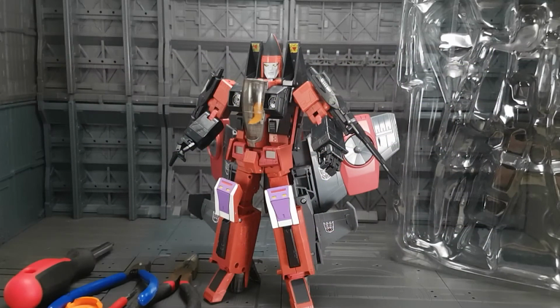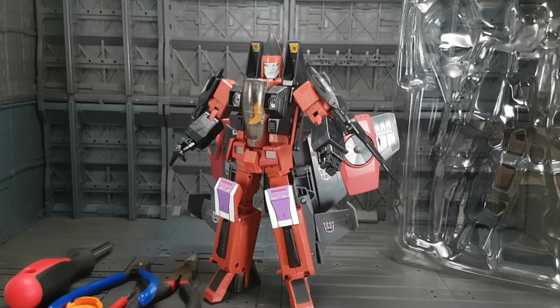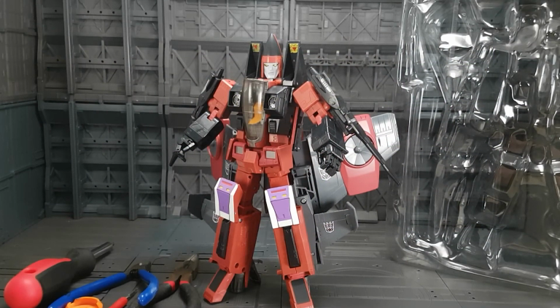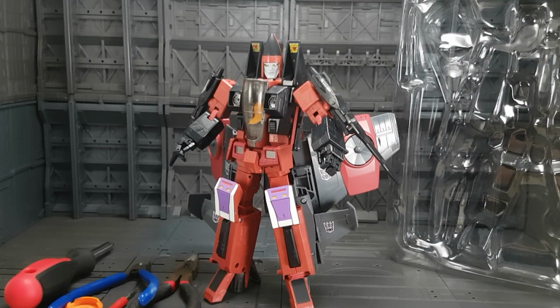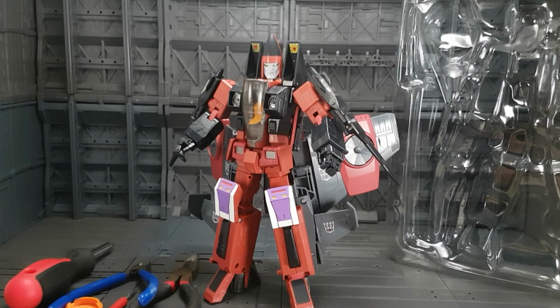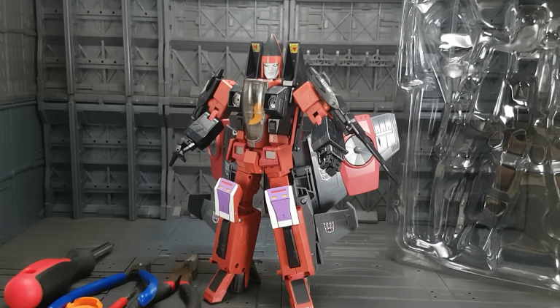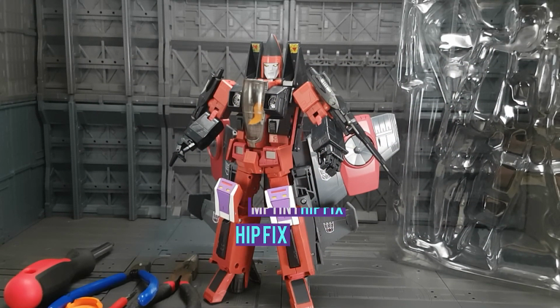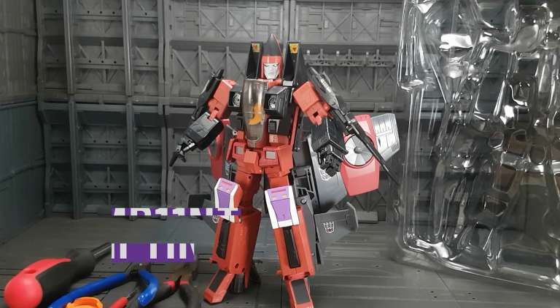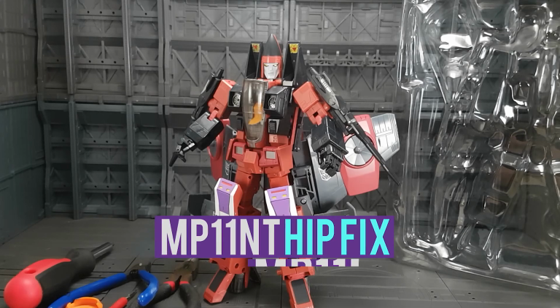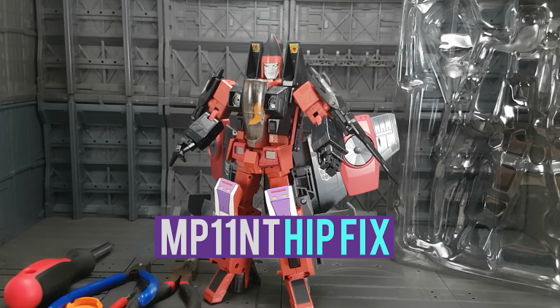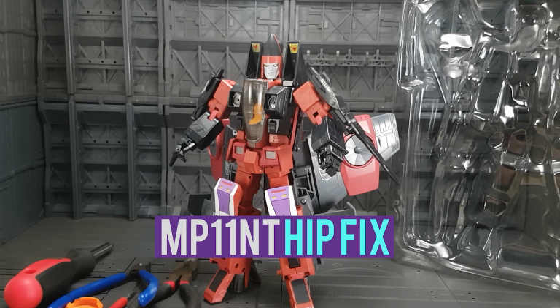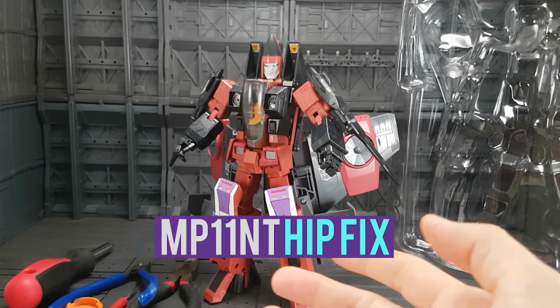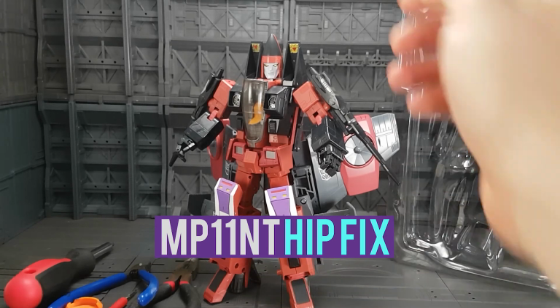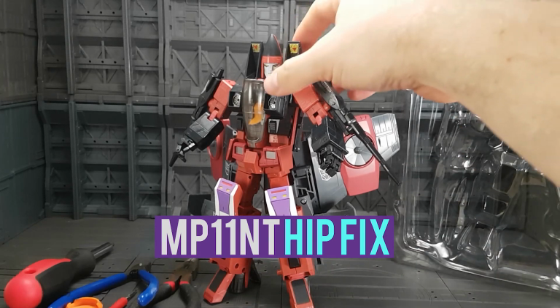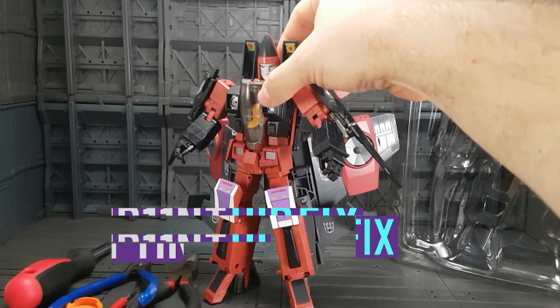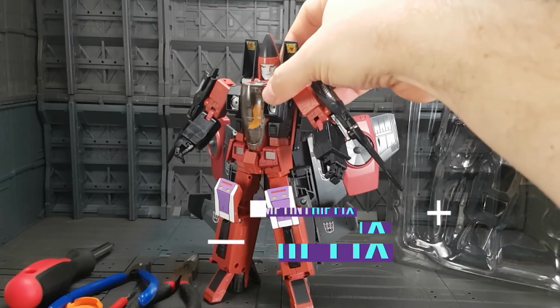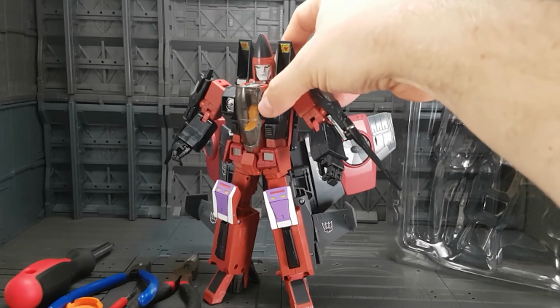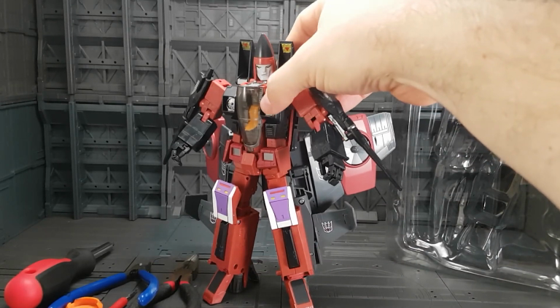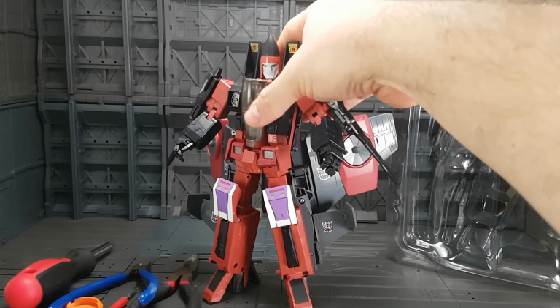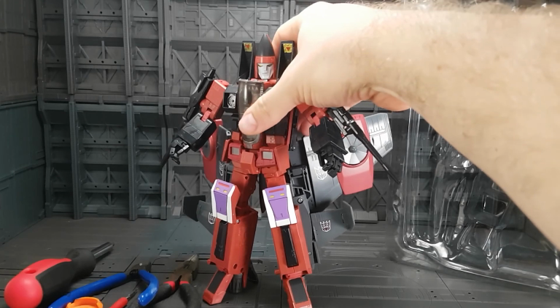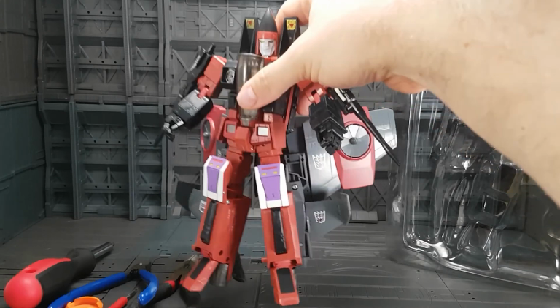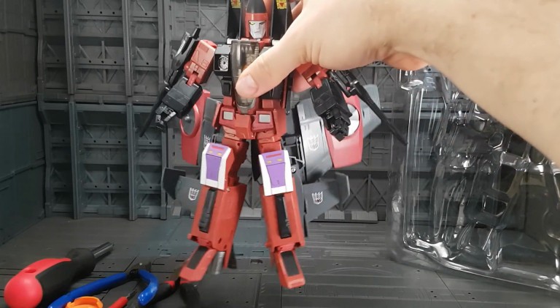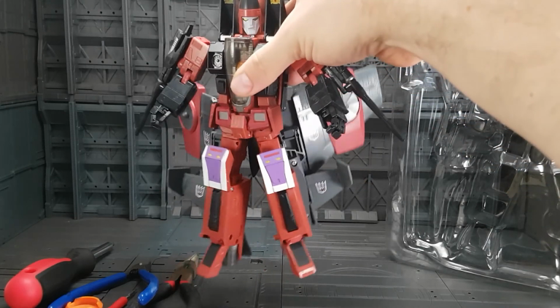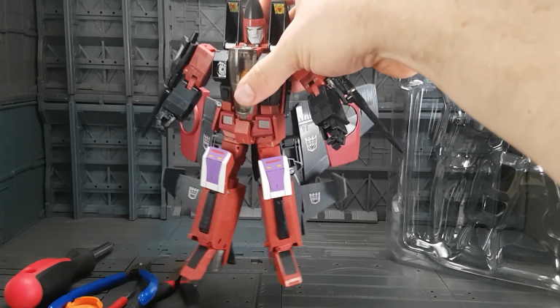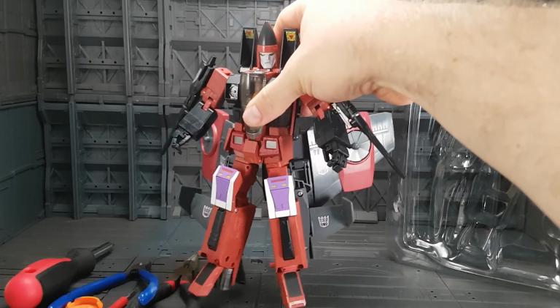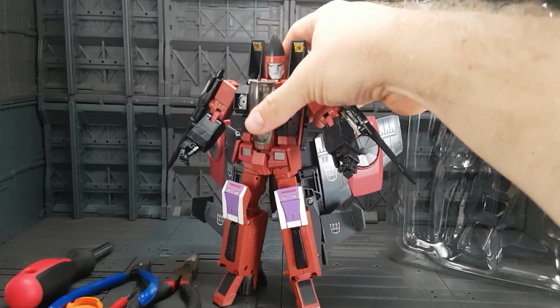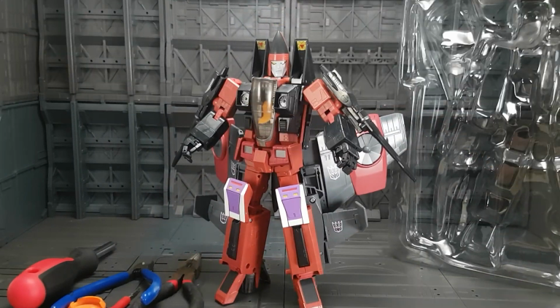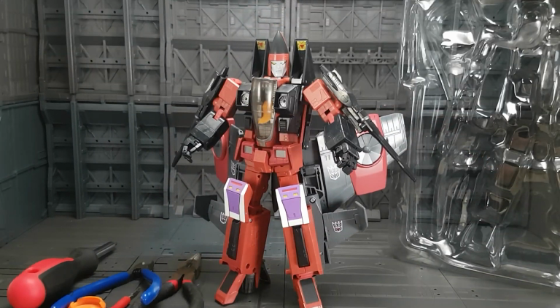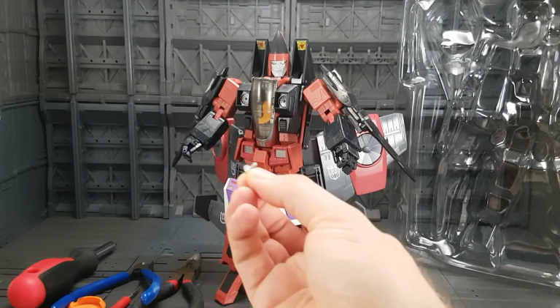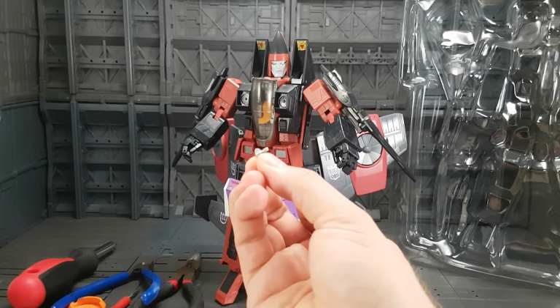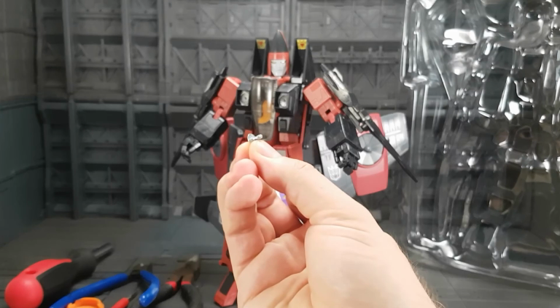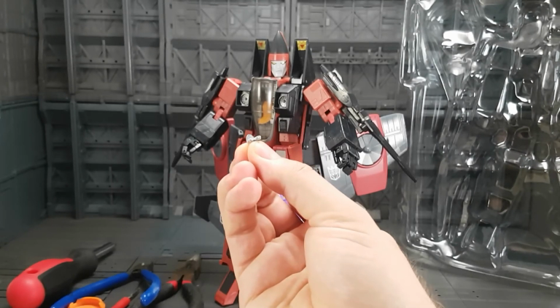Hello bots and bits fans. Today we are taking a look at Masterpiece Thrust and examining the details of what causes the terrible hip wobble that most people seem to have with this guy. As you can see, the torso isn't connected very well to the hips. What causes that is this push plug.